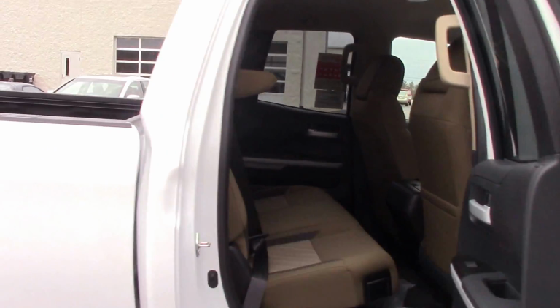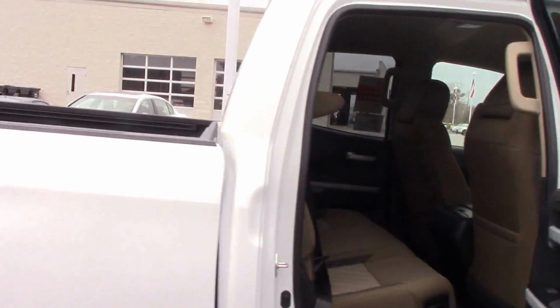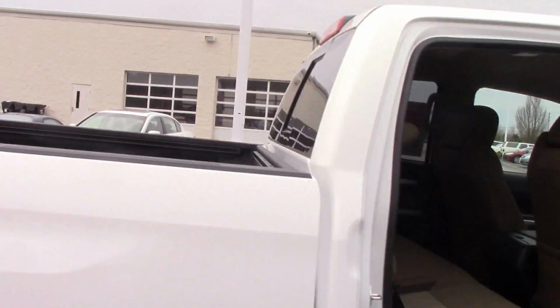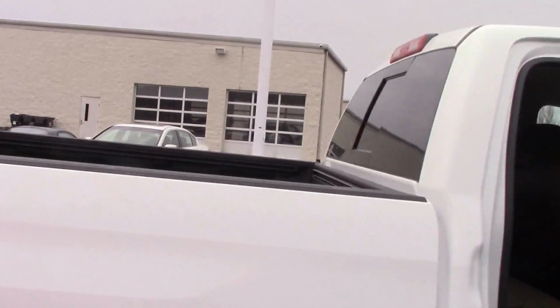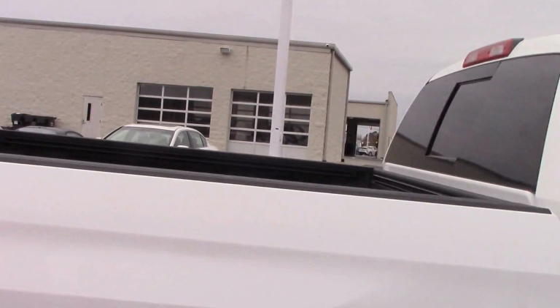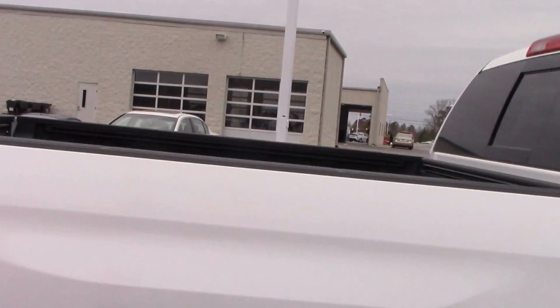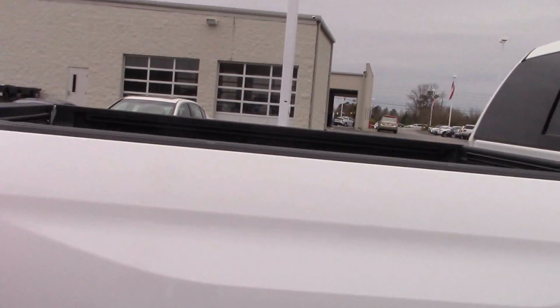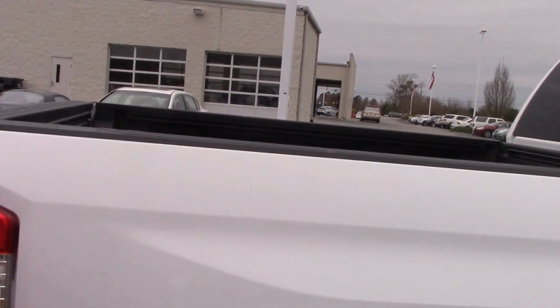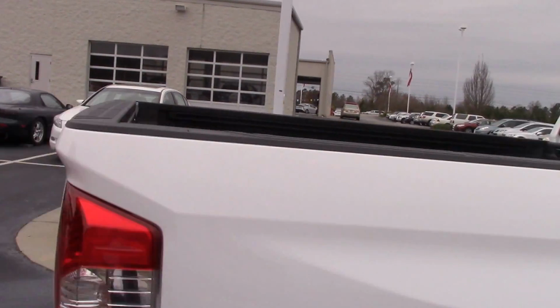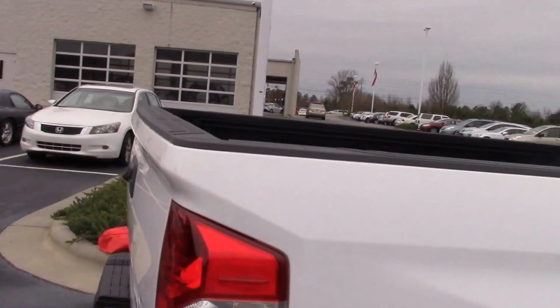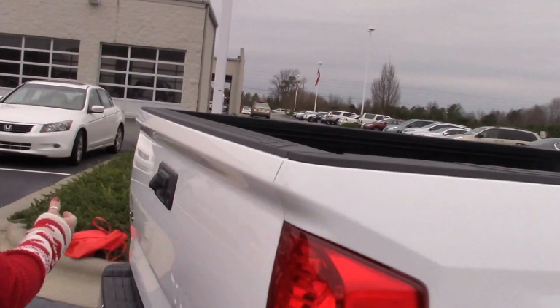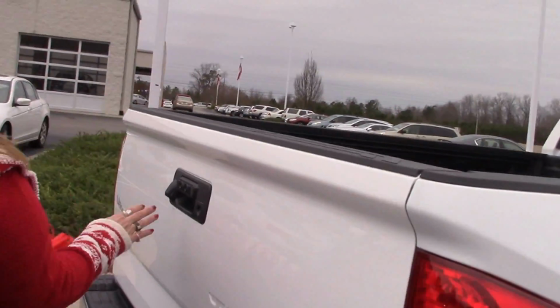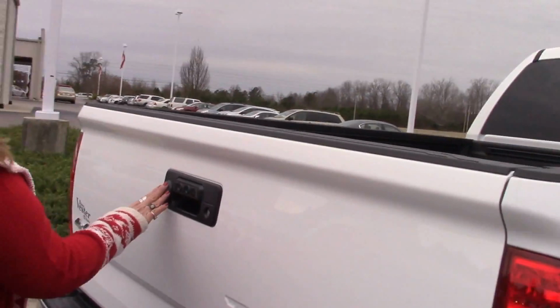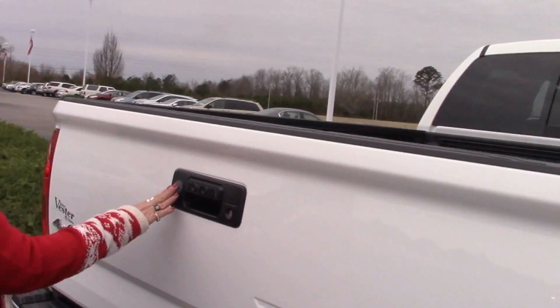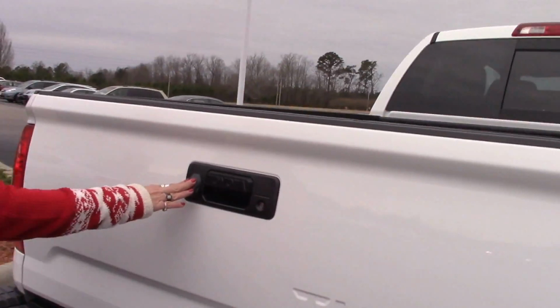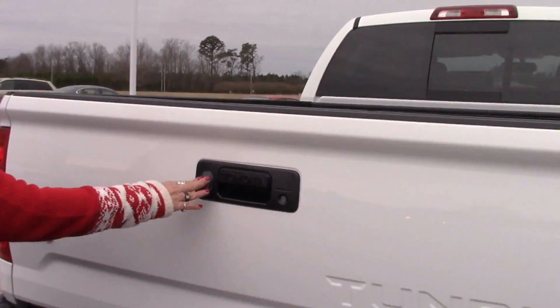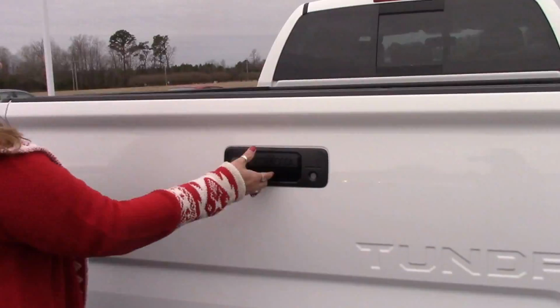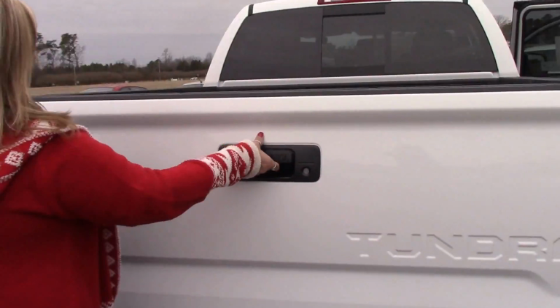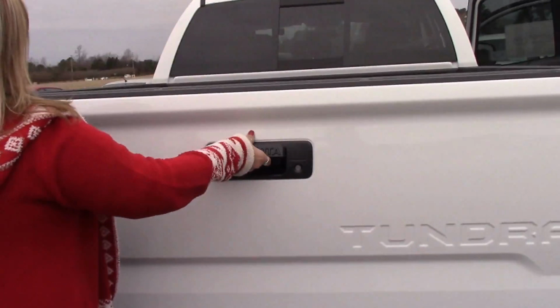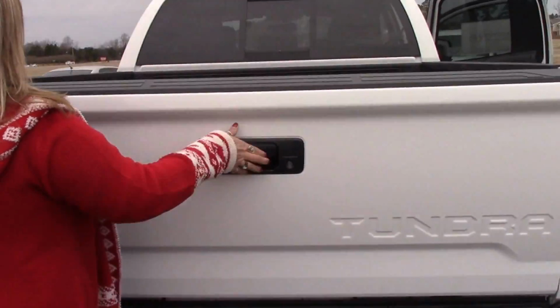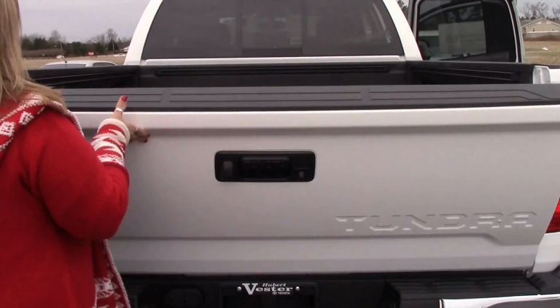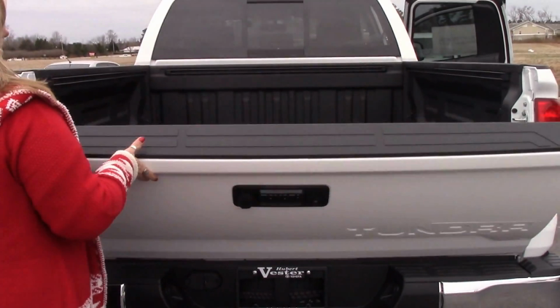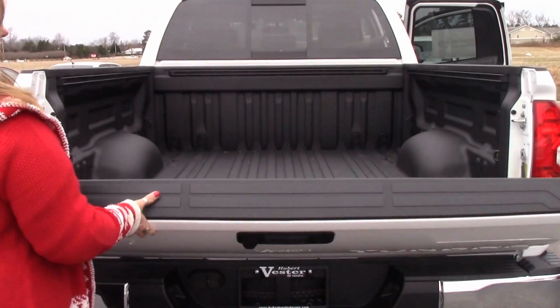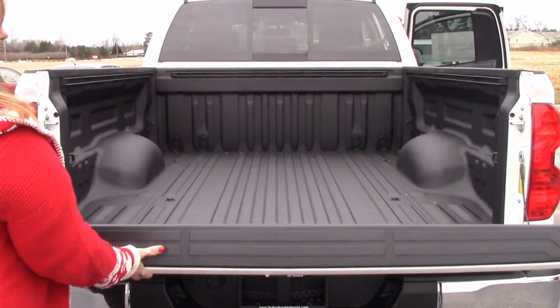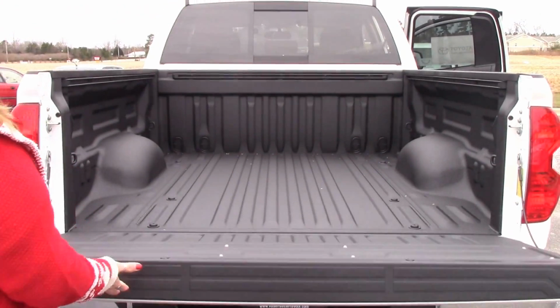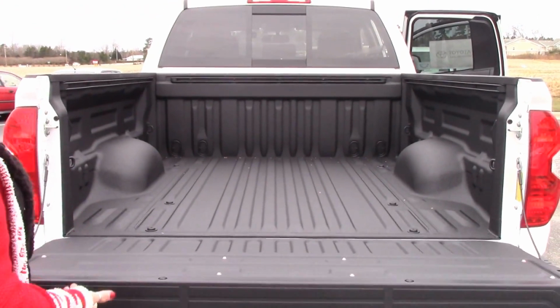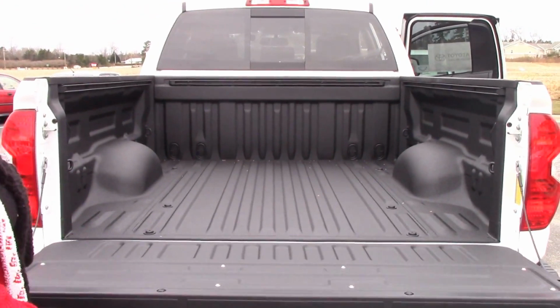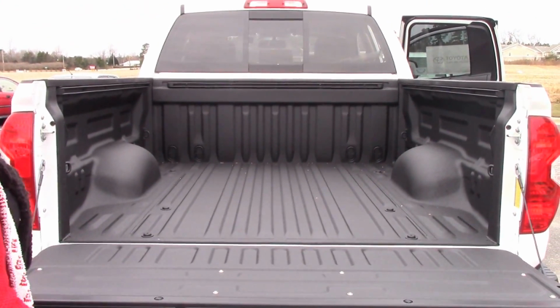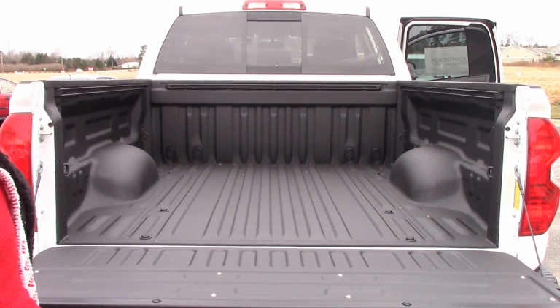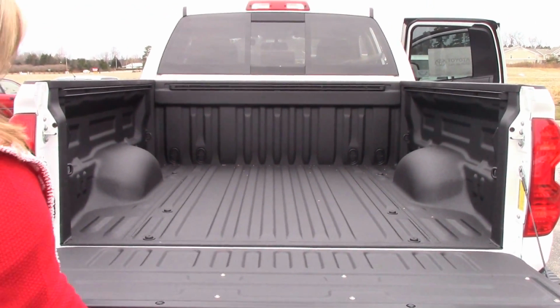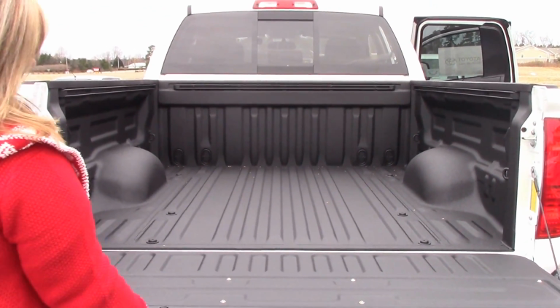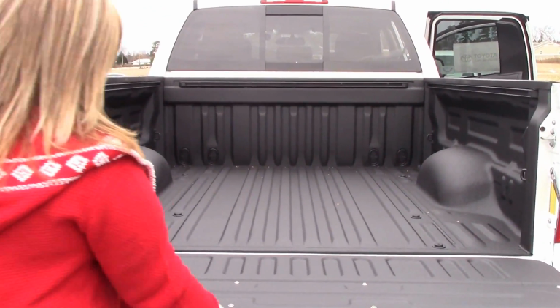Come around to our bed. We do have our standard backup camera and our soft tailgate.